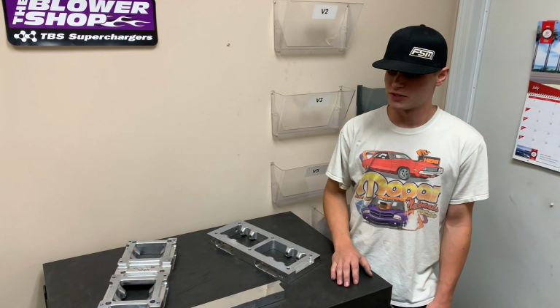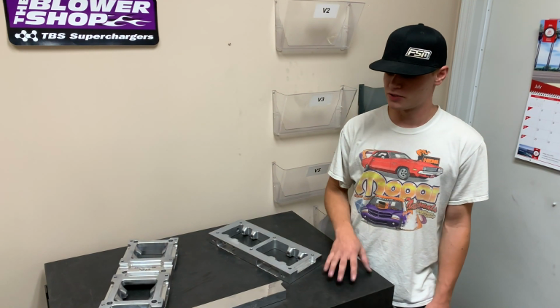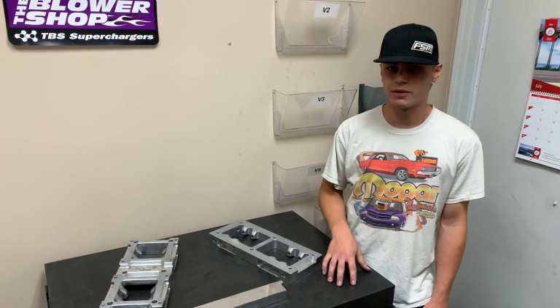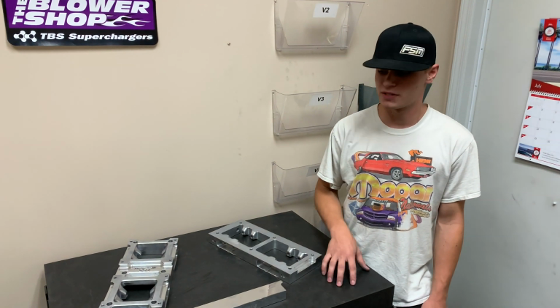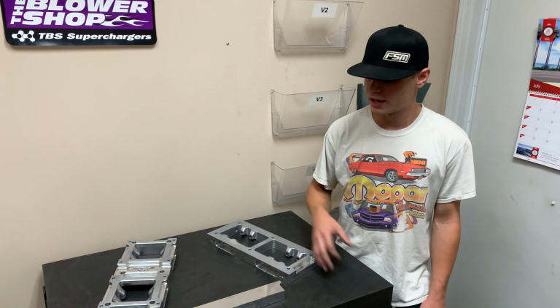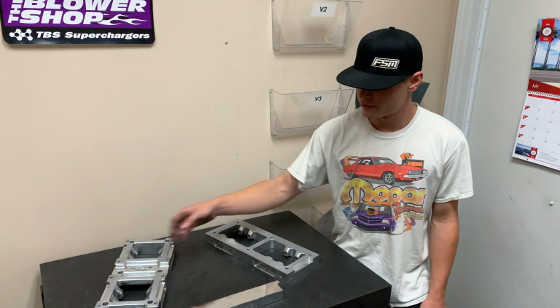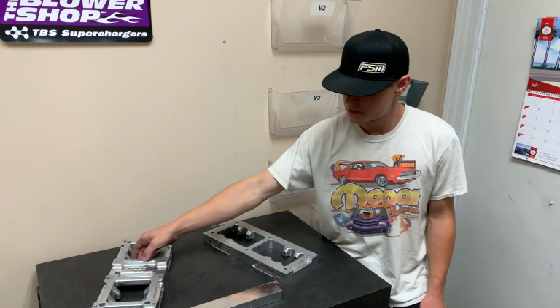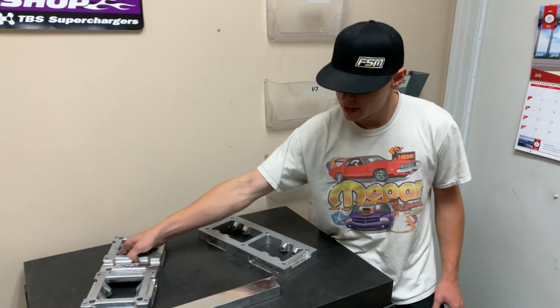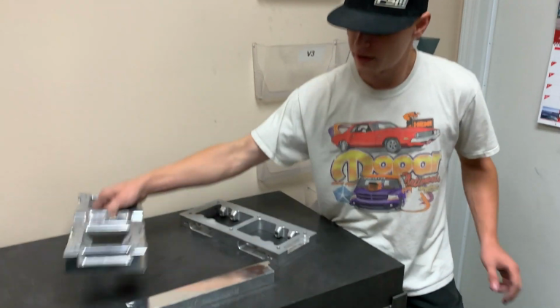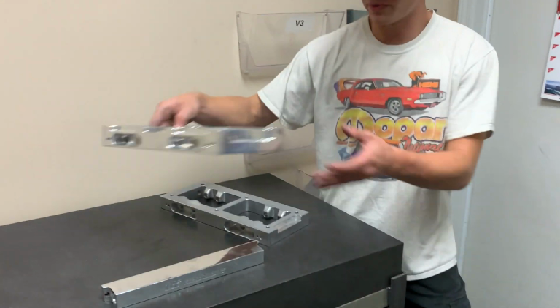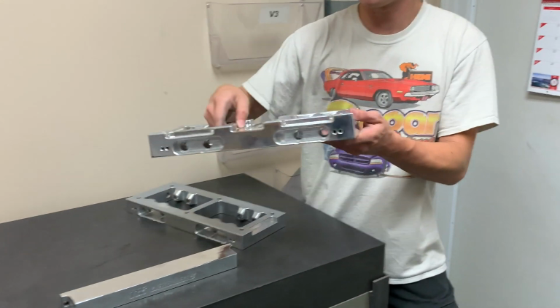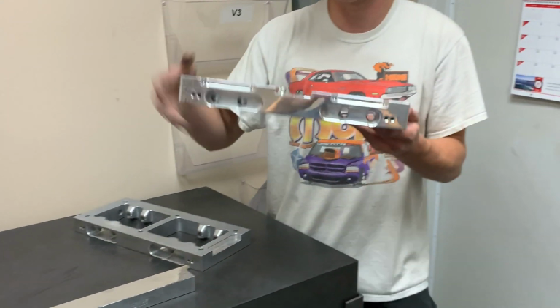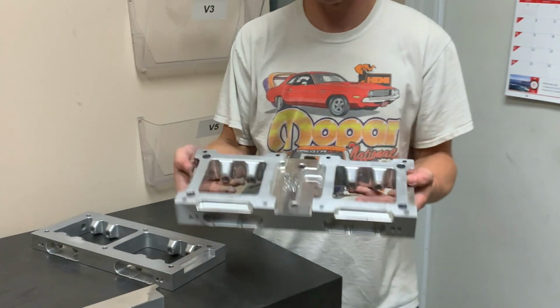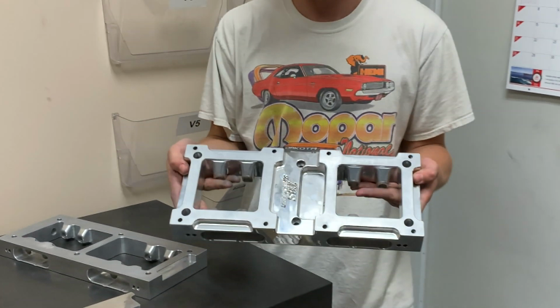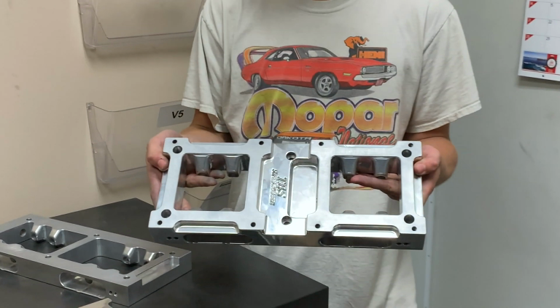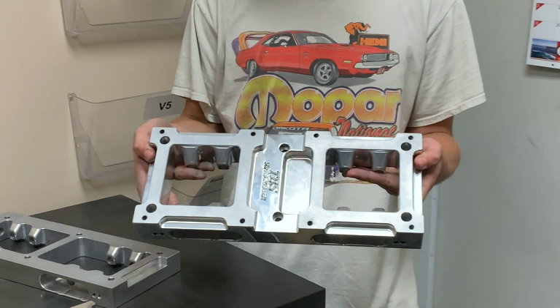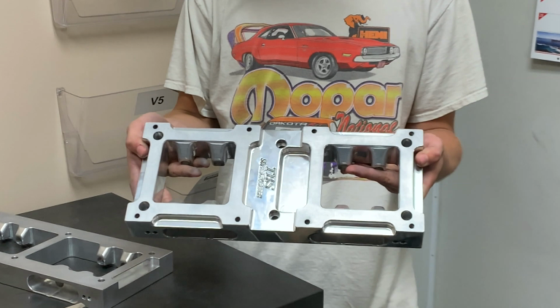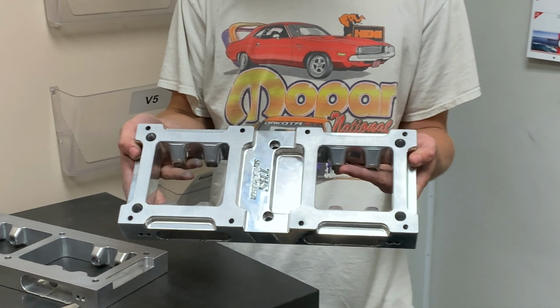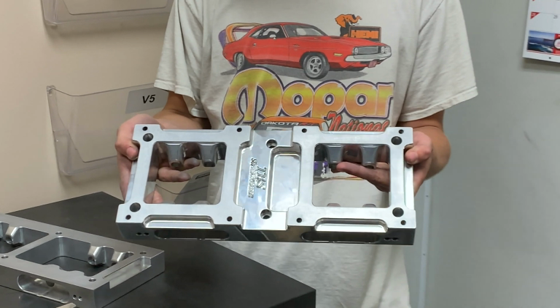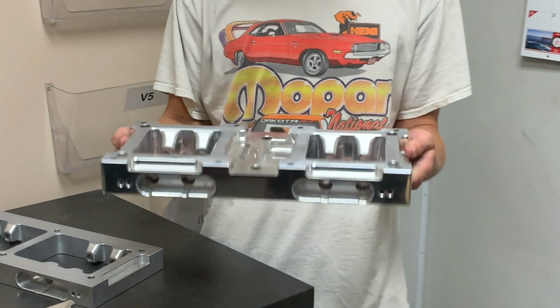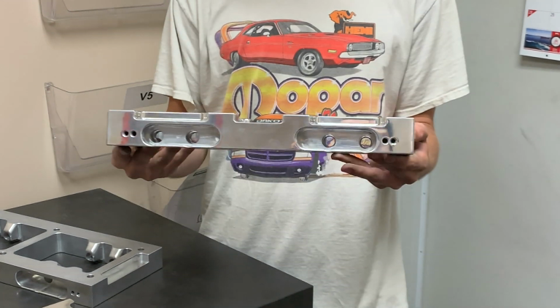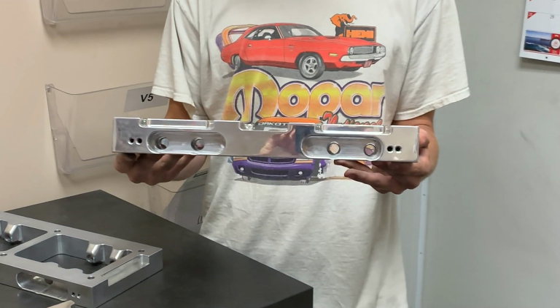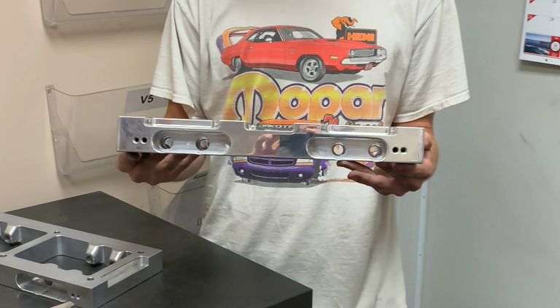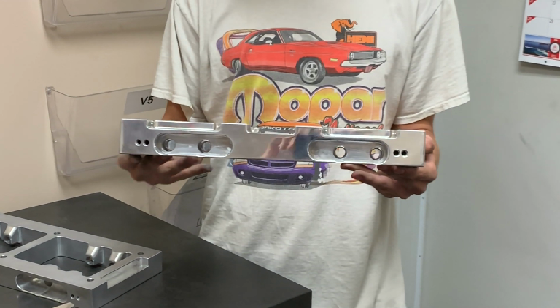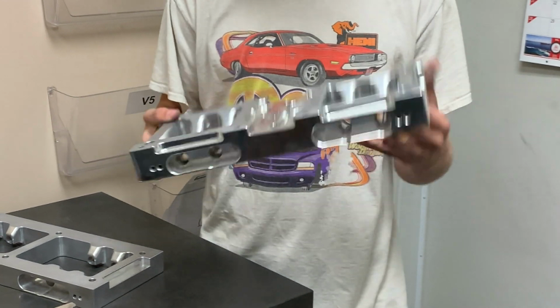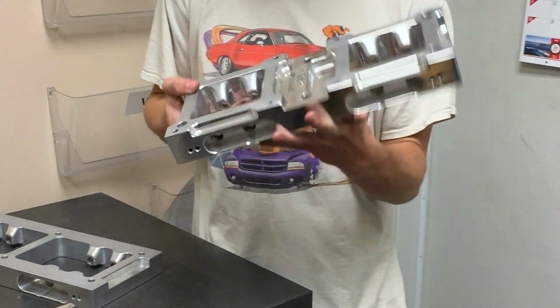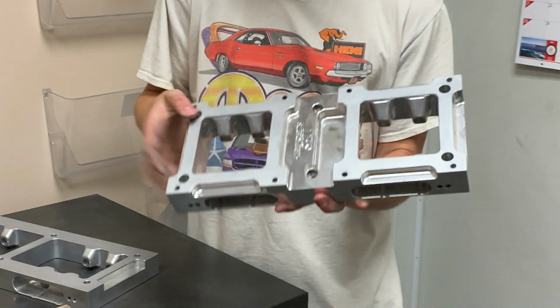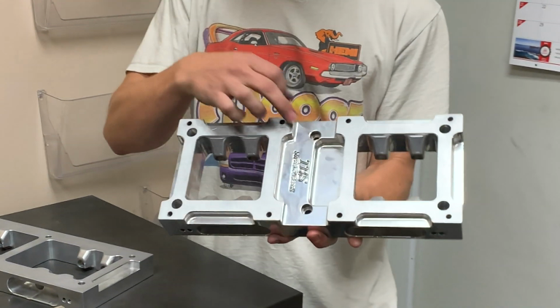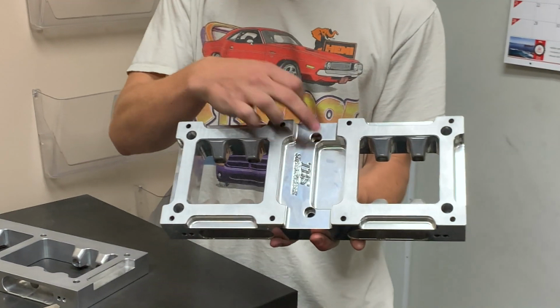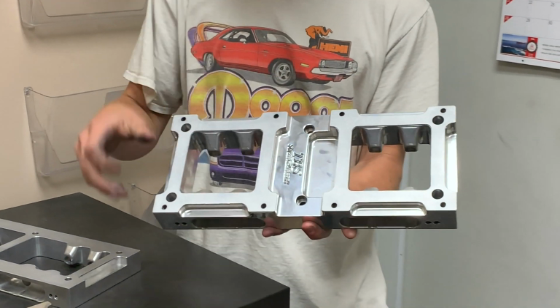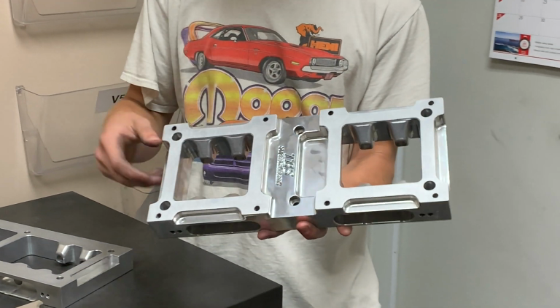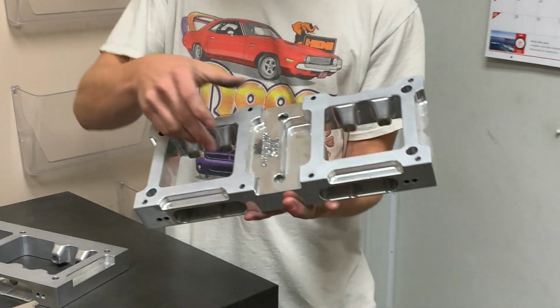So these are two options that we have. The first being our plate to go on top for a dual throttle body application, cut with eight injector ports, and also a pocket for throttle linkage clearance.